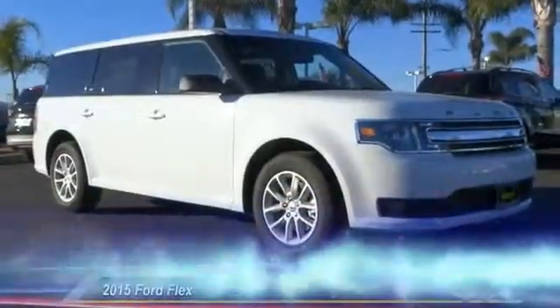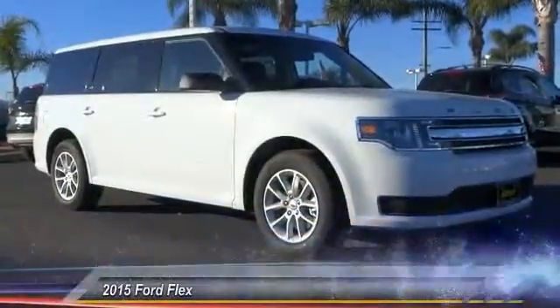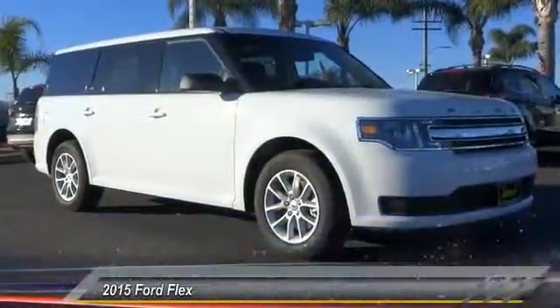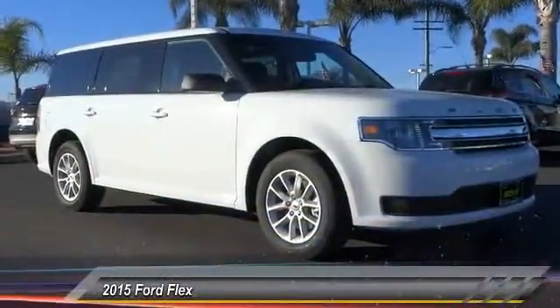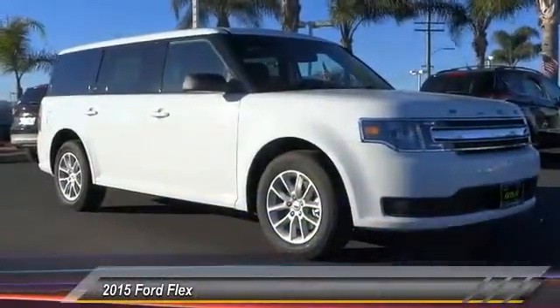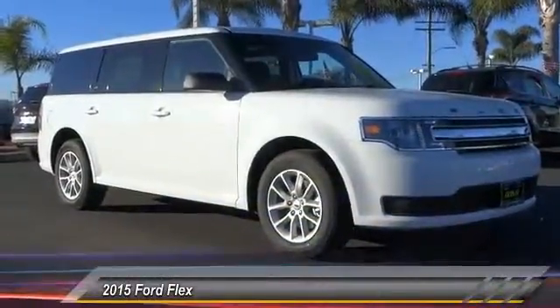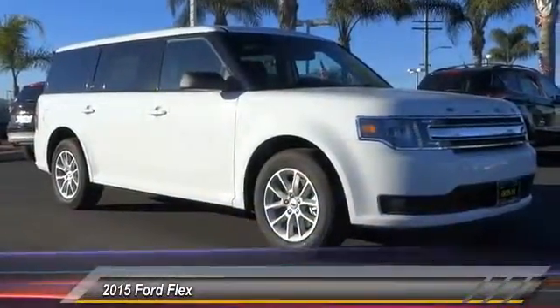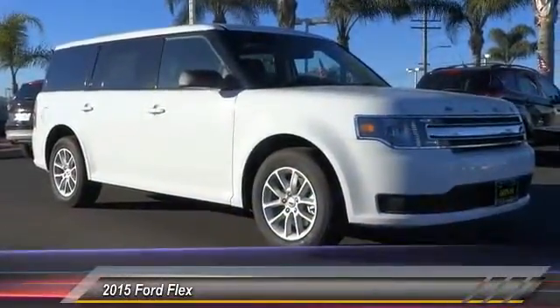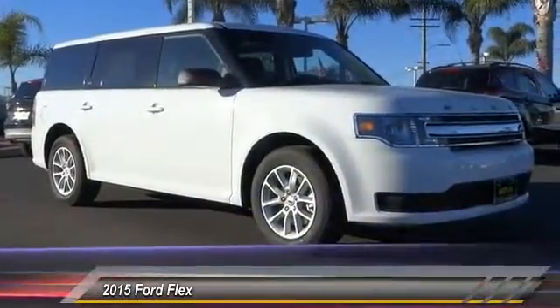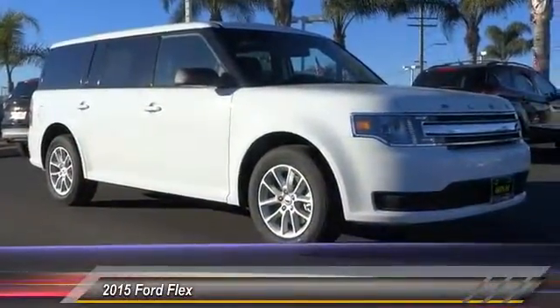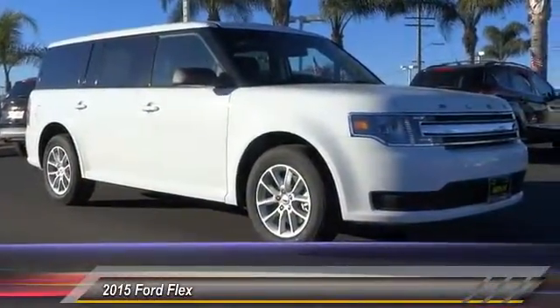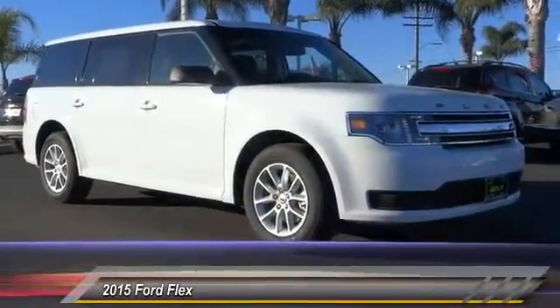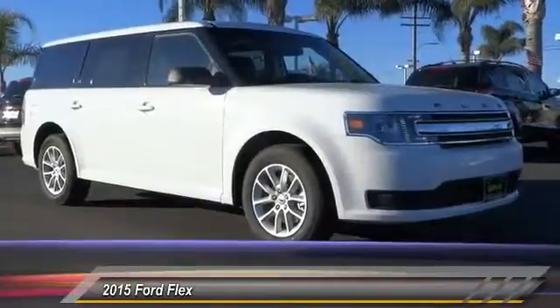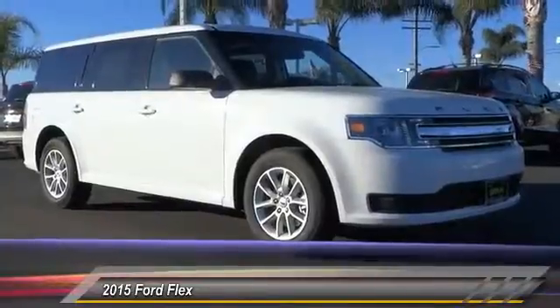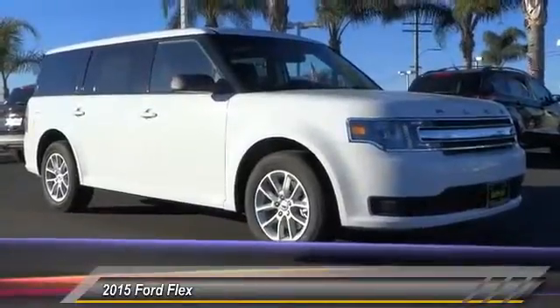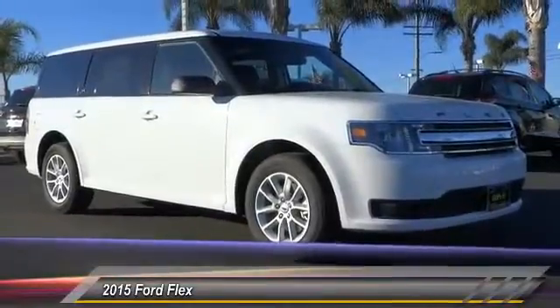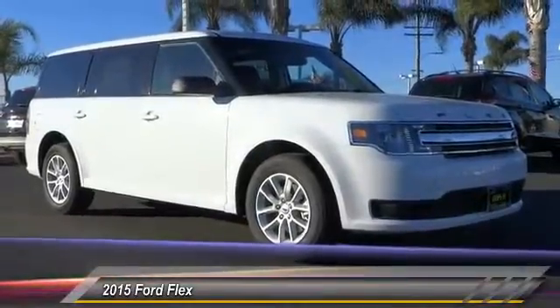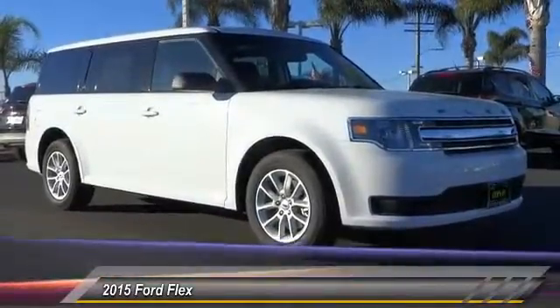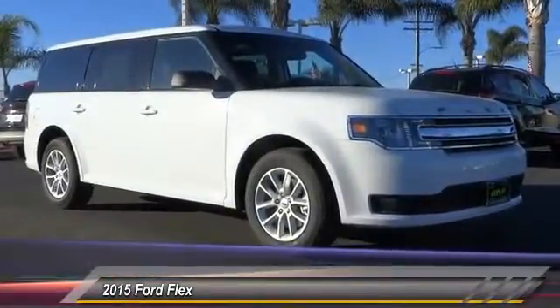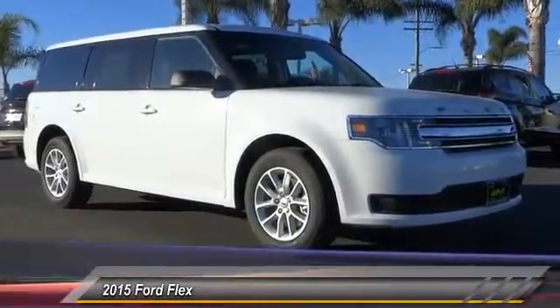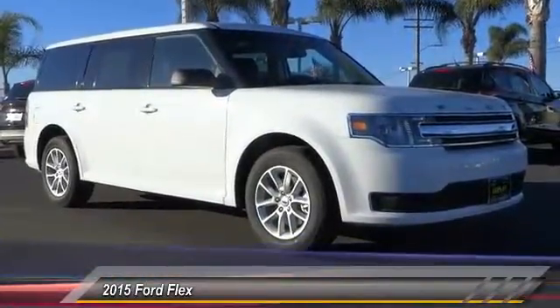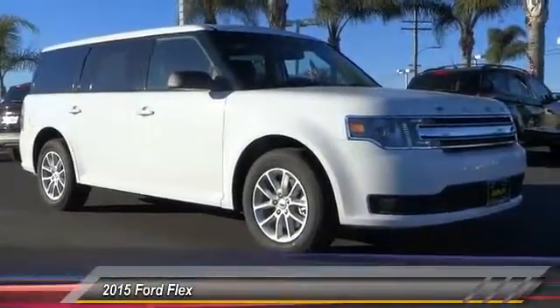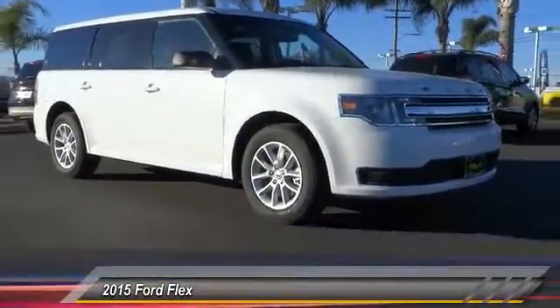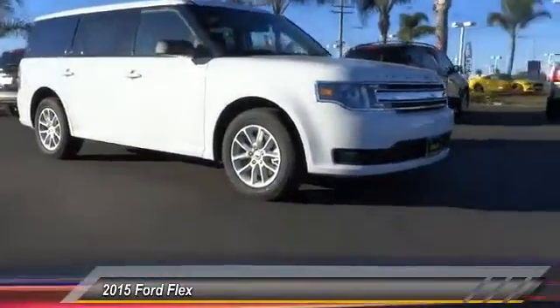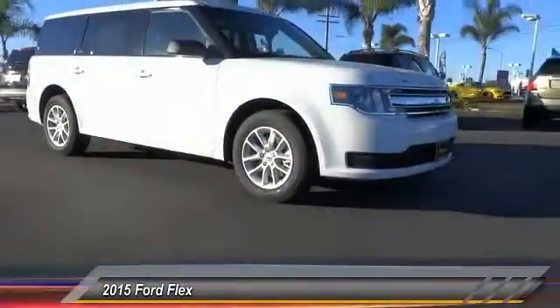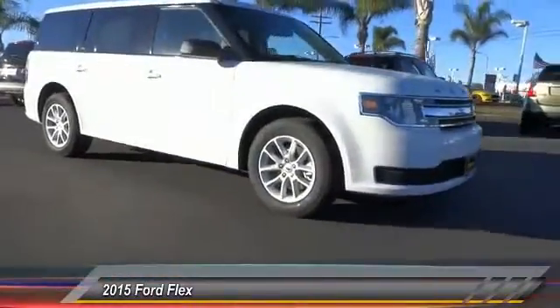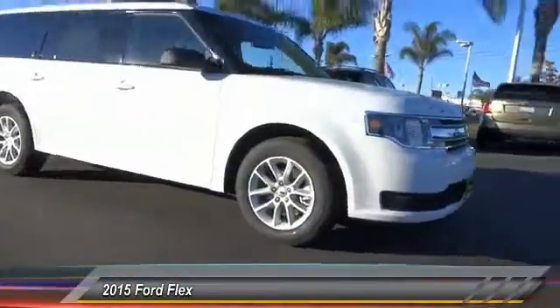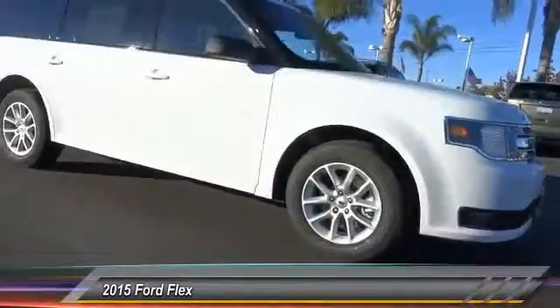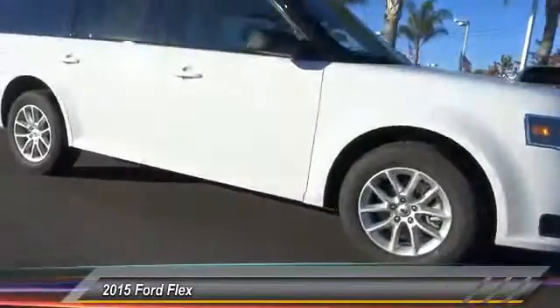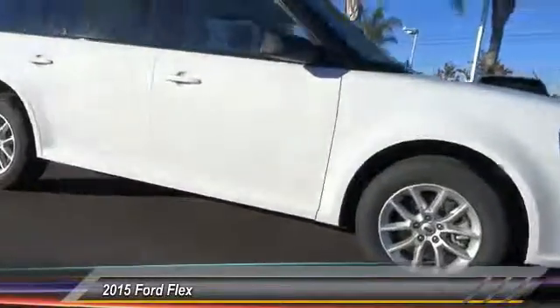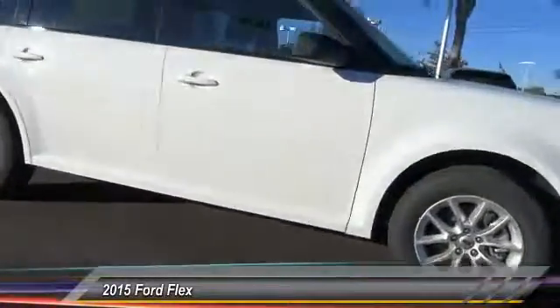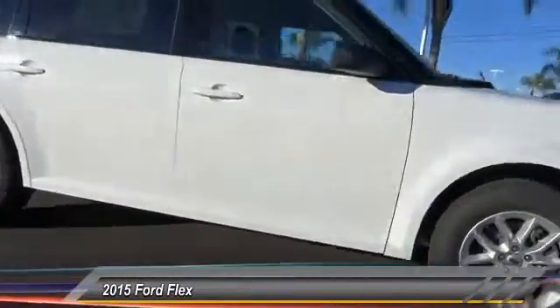2015 Flex. Flex isn't just exciting to look at, it's exciting to drive. It hunkers down, puts a limit on lean, and is priced below $35,000.